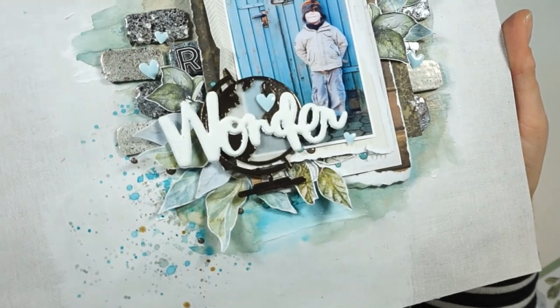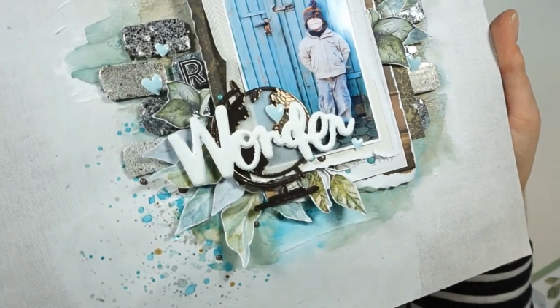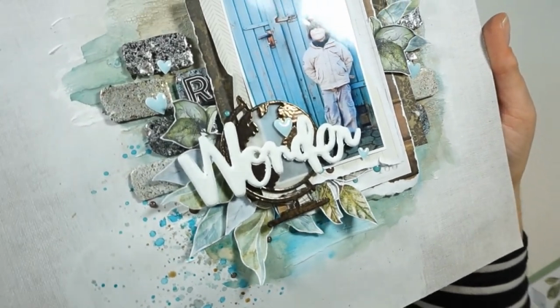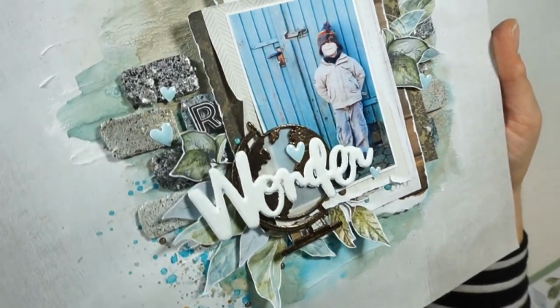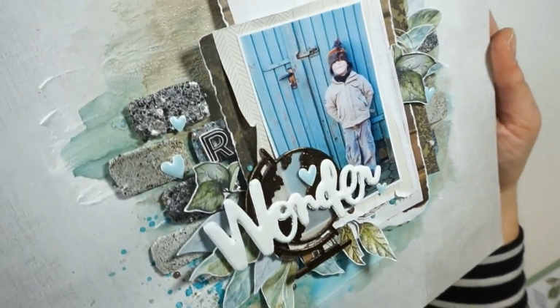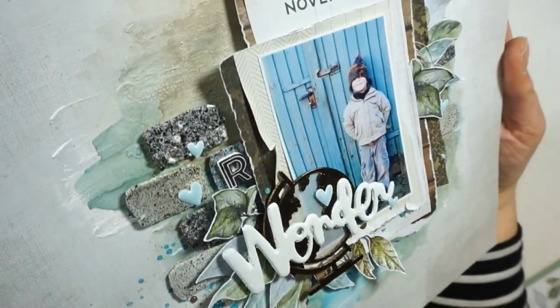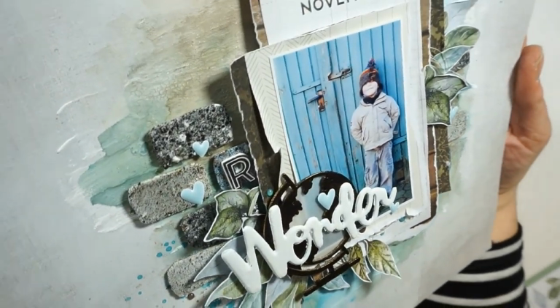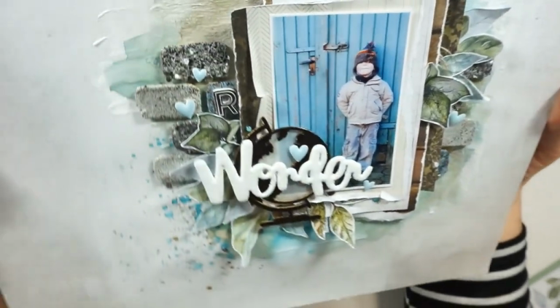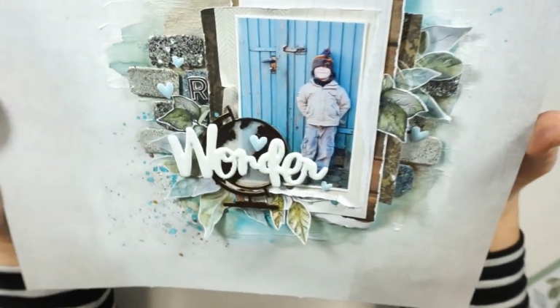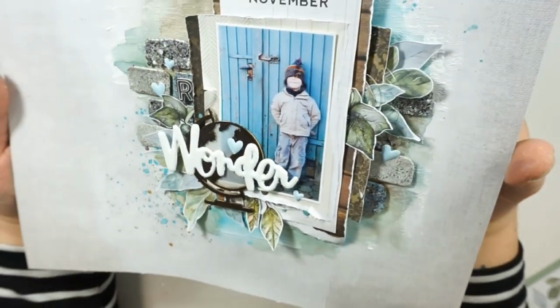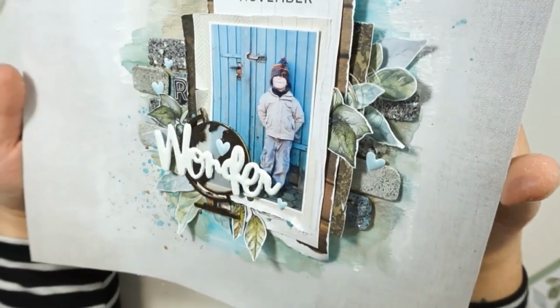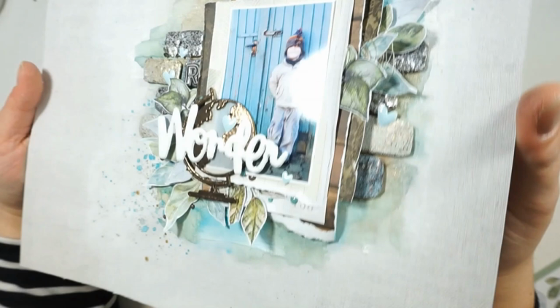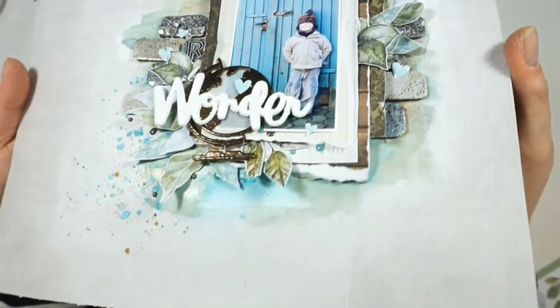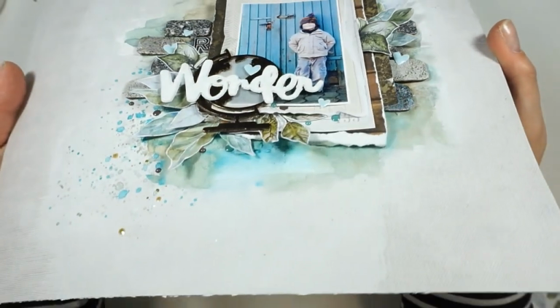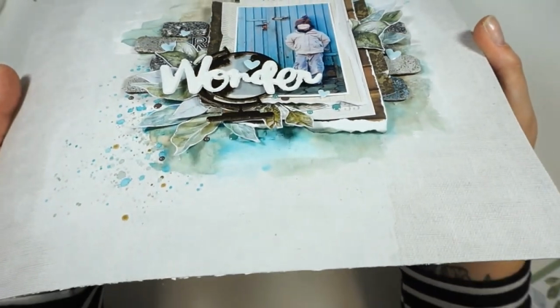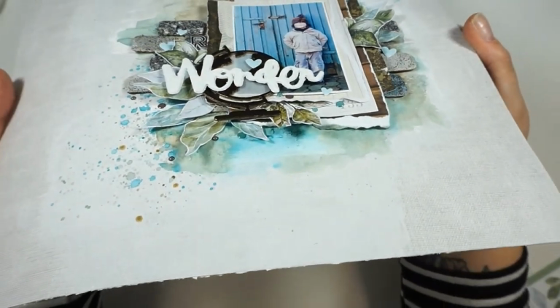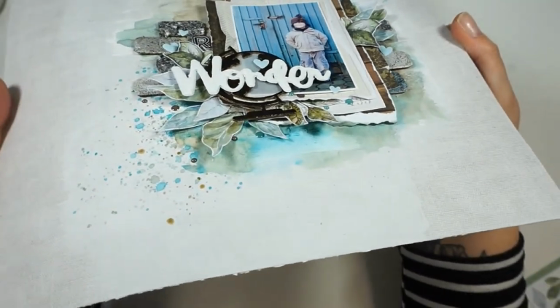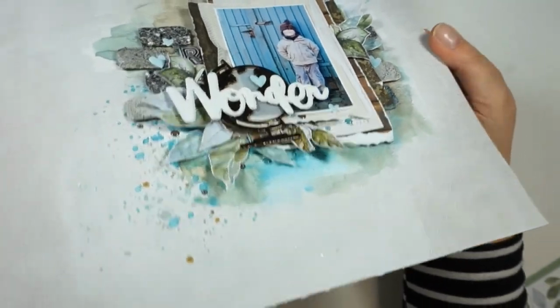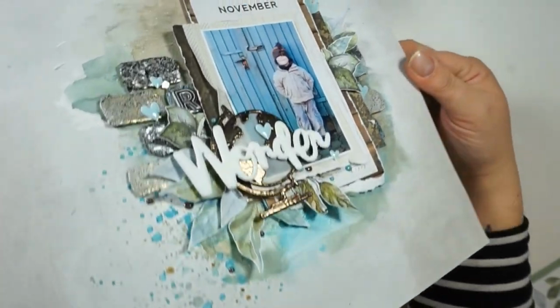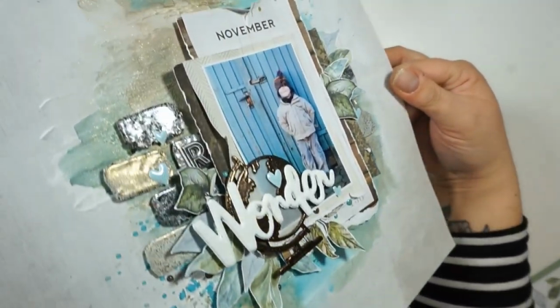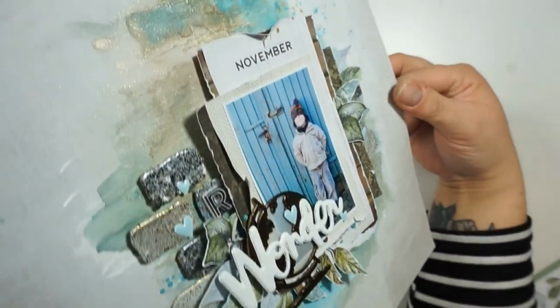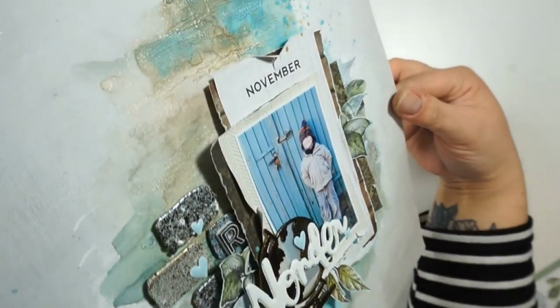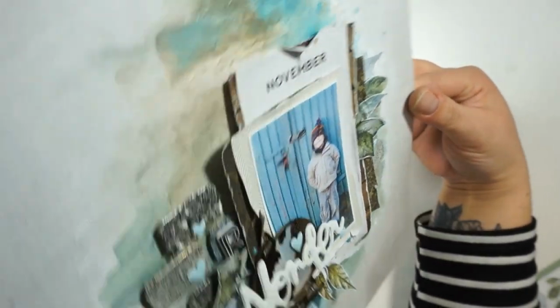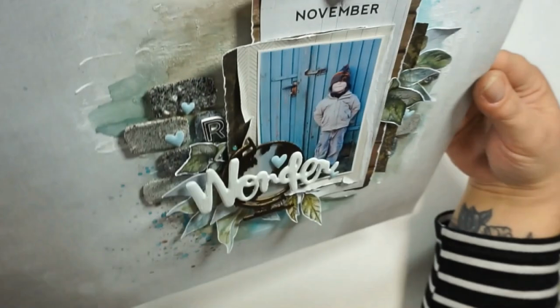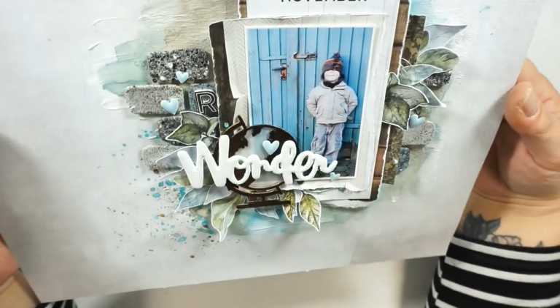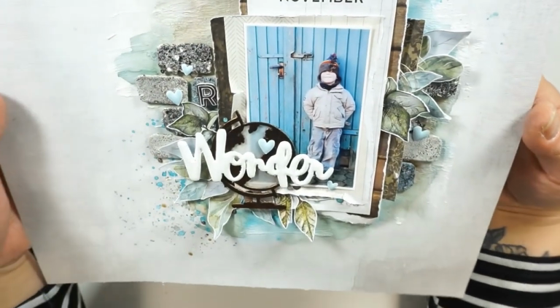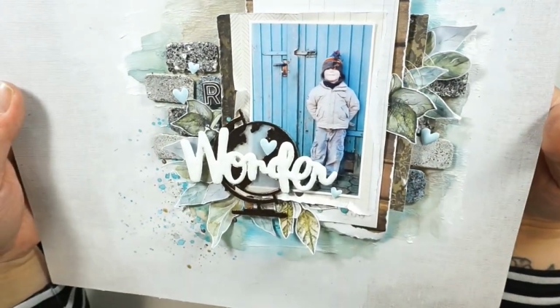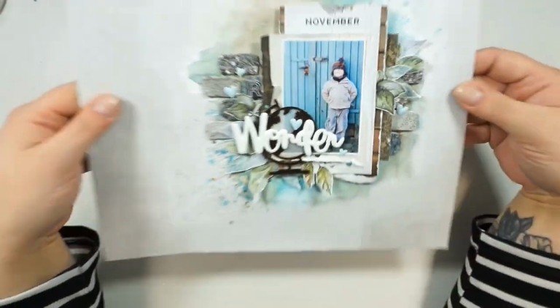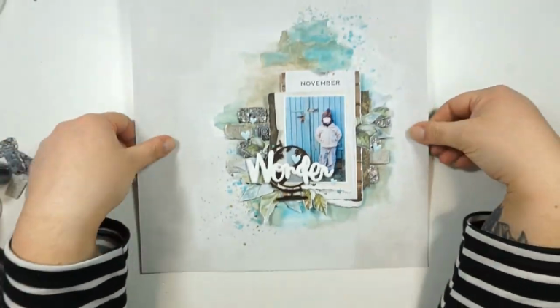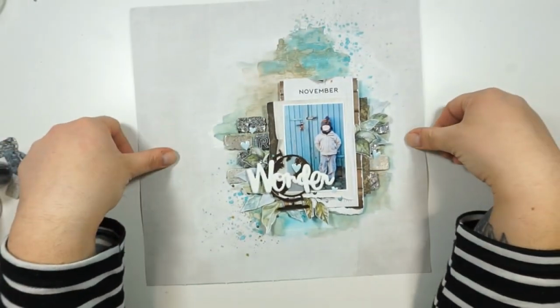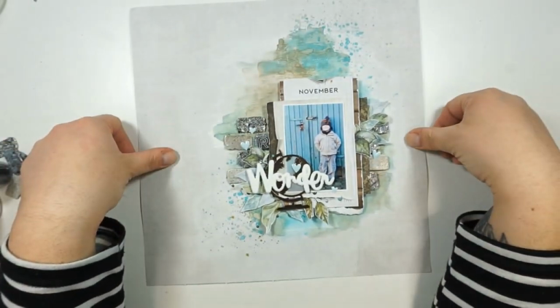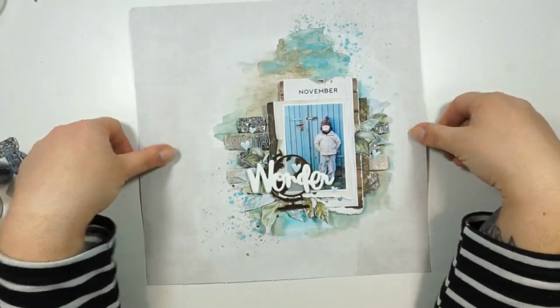I'm bringing in some light blue animal-shaped hearts and heart-shaped animal dots, and I am done! You'll get a close-up and some final pictures at the end. Thank you so much for stopping by — I hope you're inspired to create something wonderful today. Talk to you soon, bye!